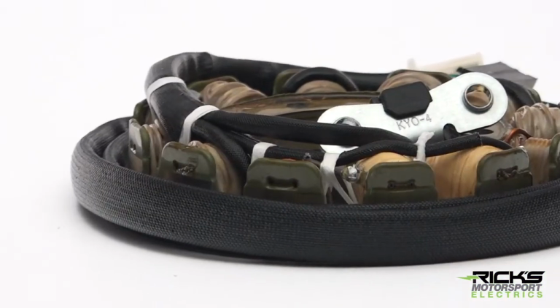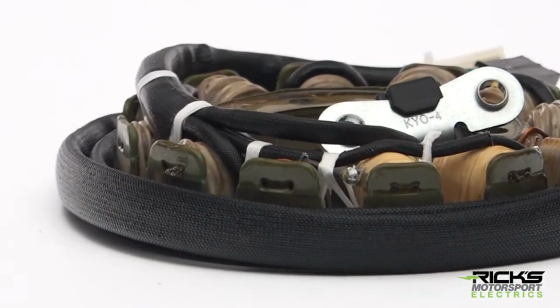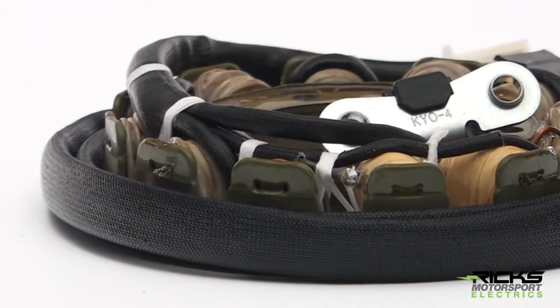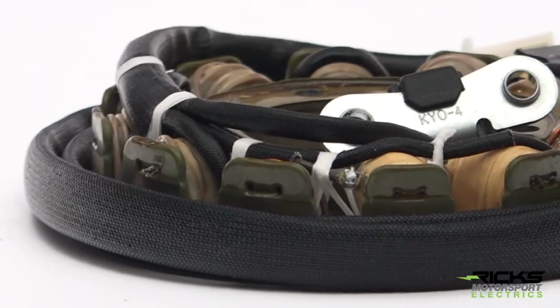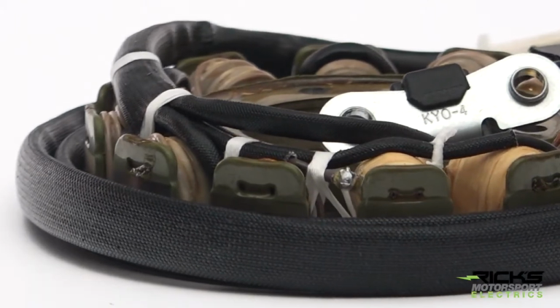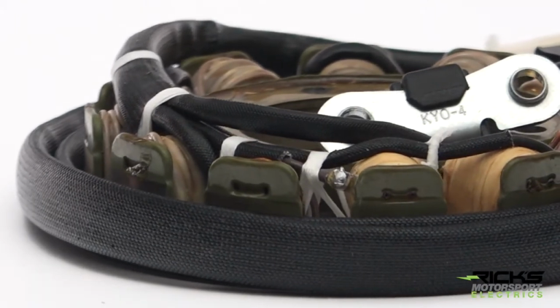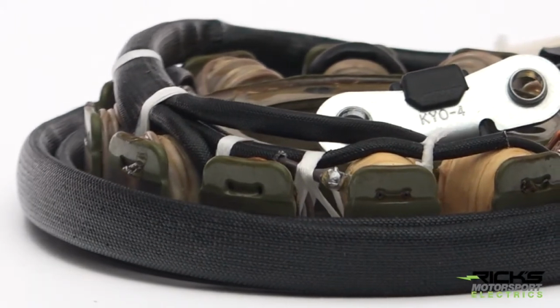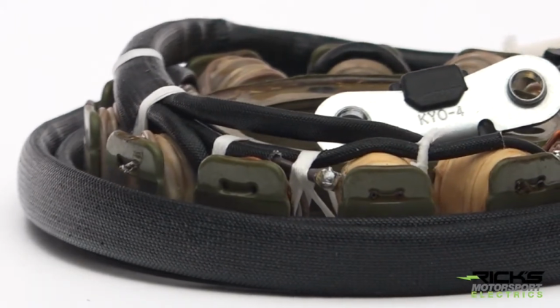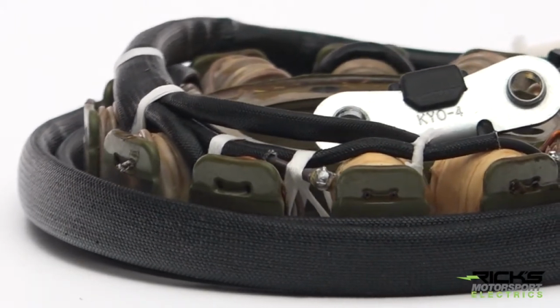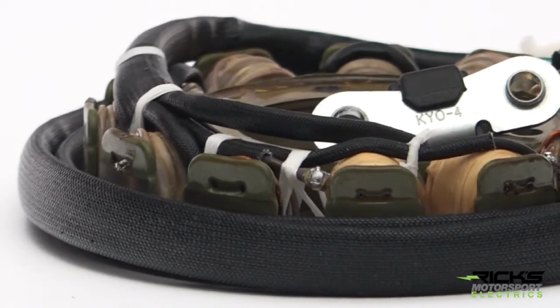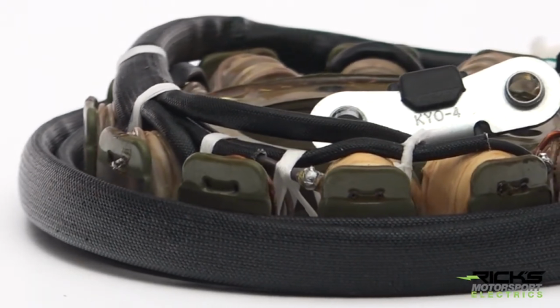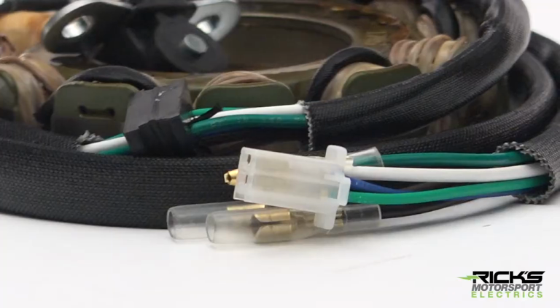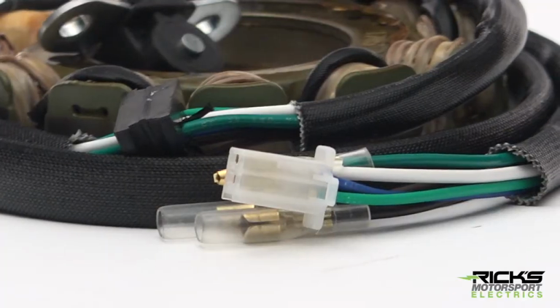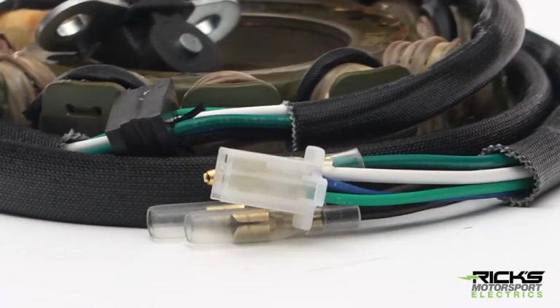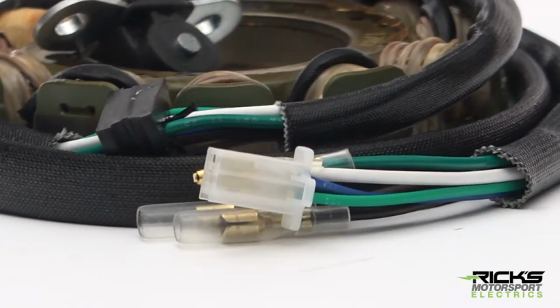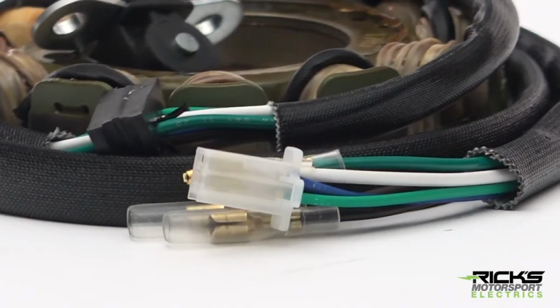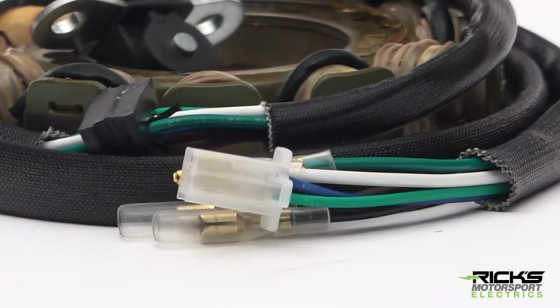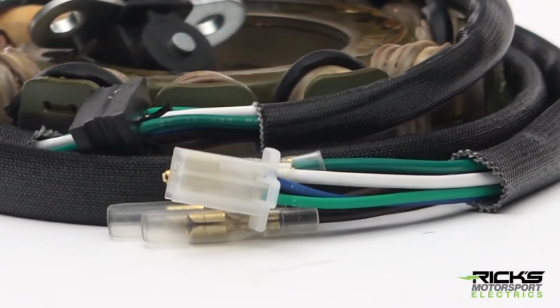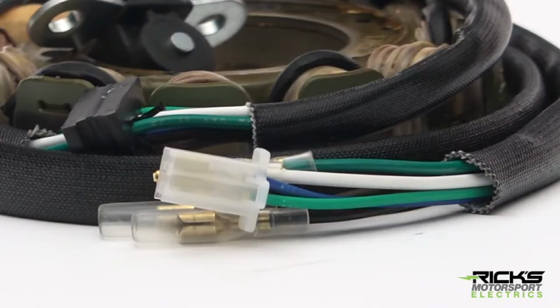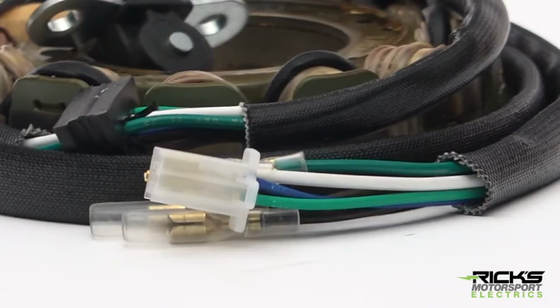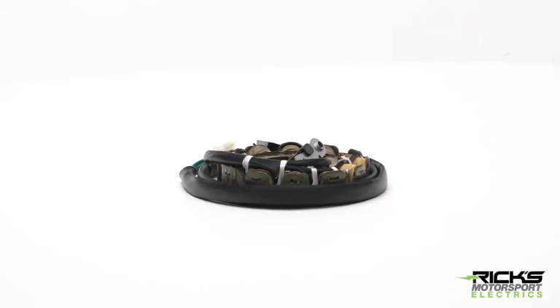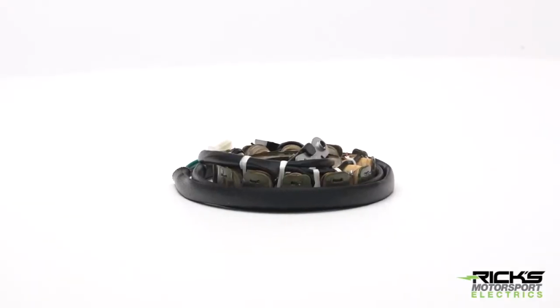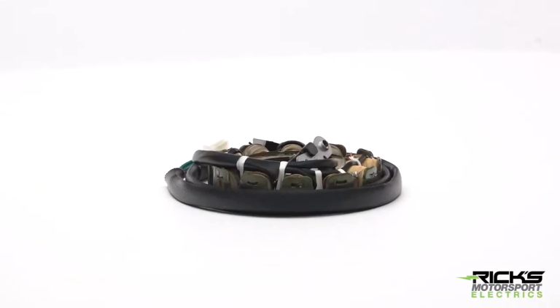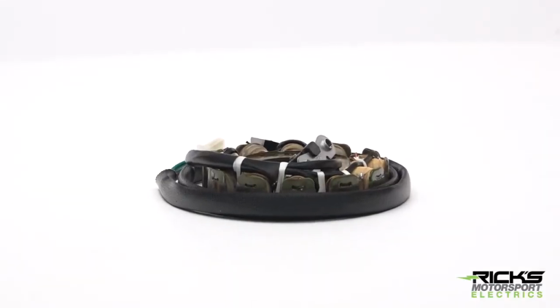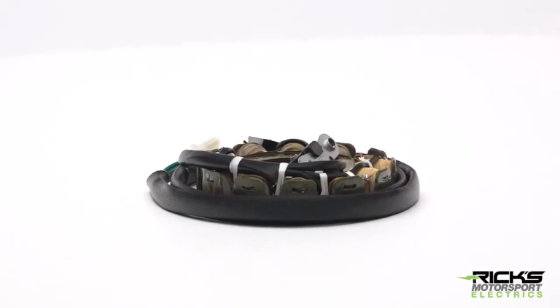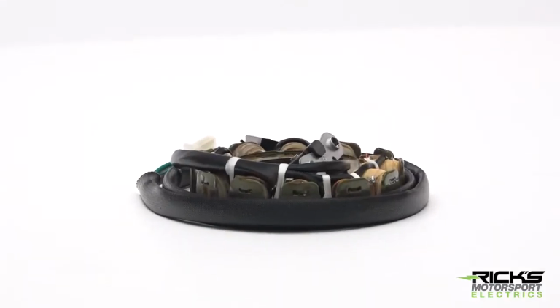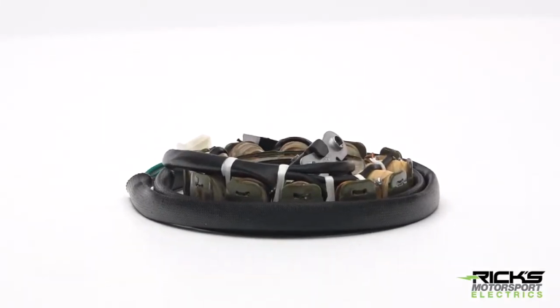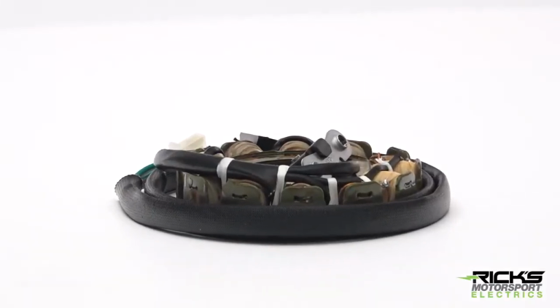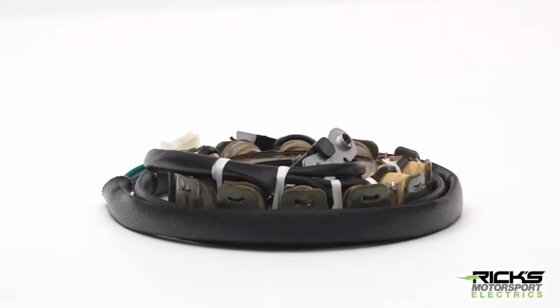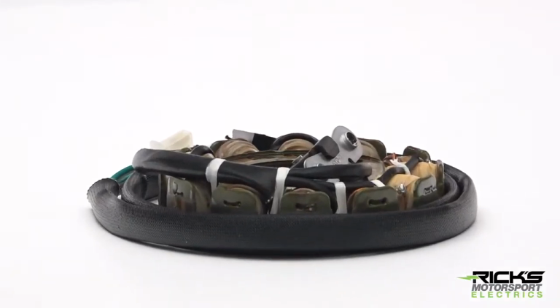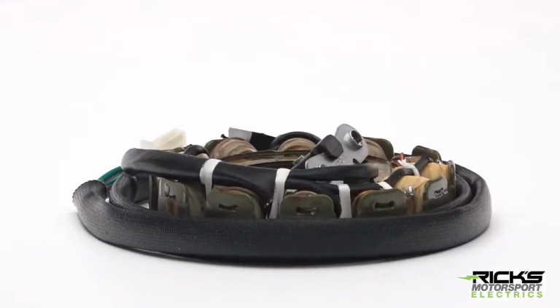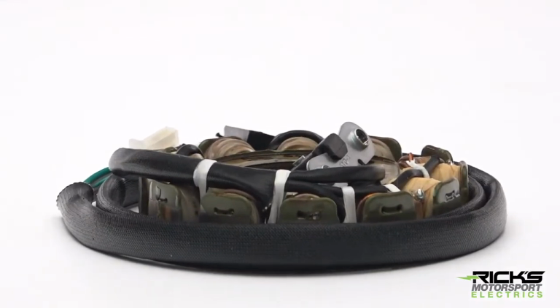The Hotshot stator is compatible with your OE regulator, so no need to upgrade. Our direct plug-in stators come complete with a rubber grommet, trigger coil, and an OEM-style plug-in for easy installation.